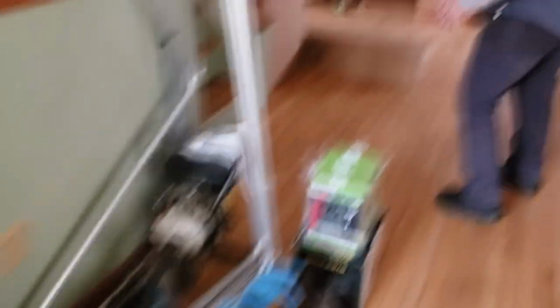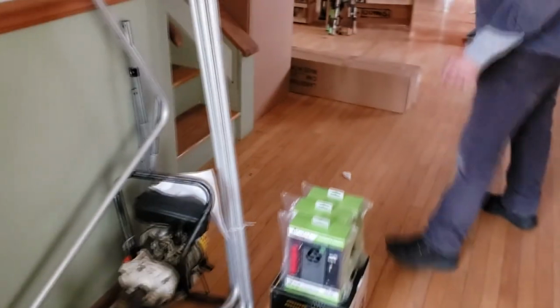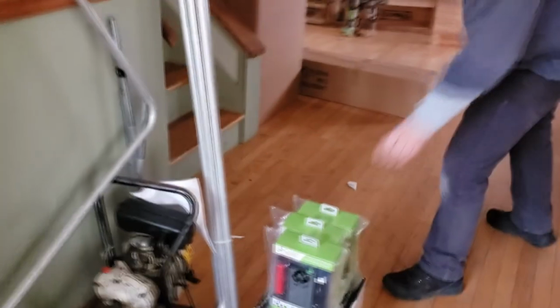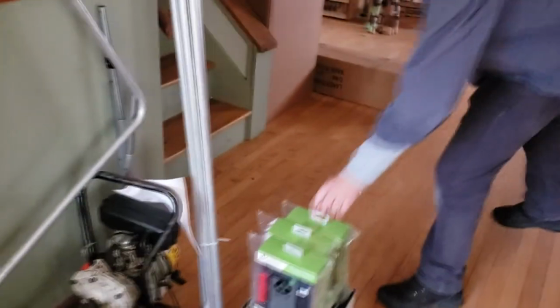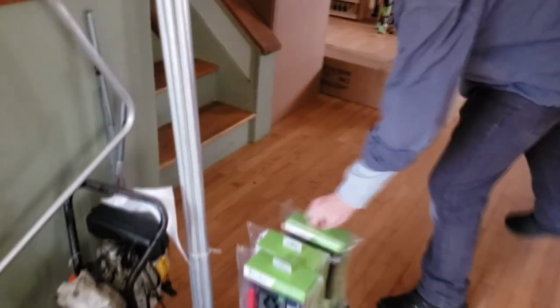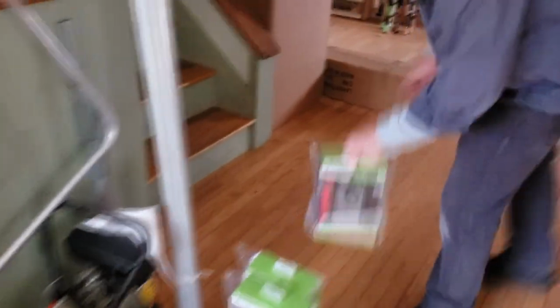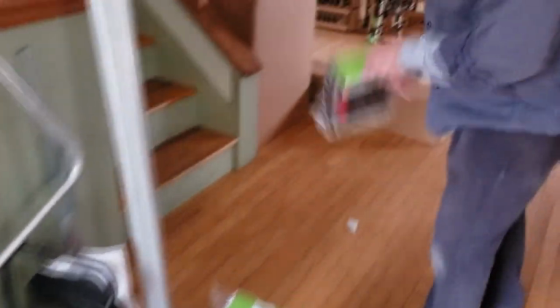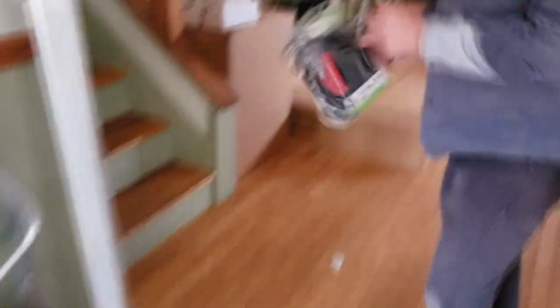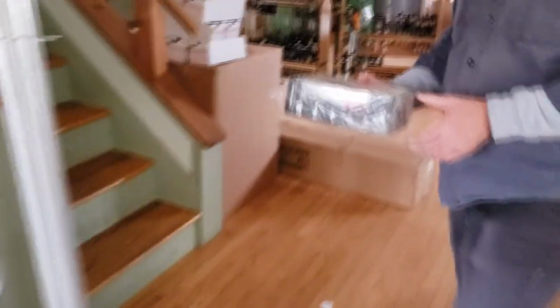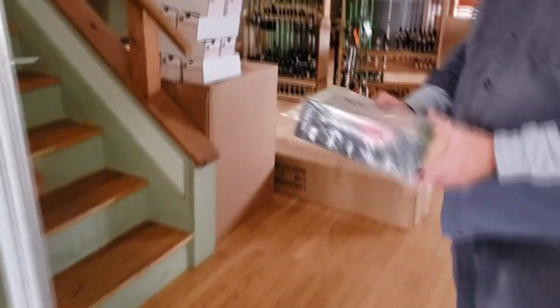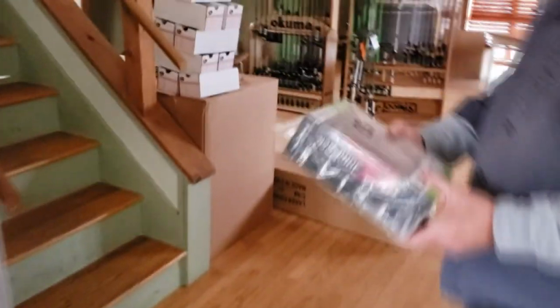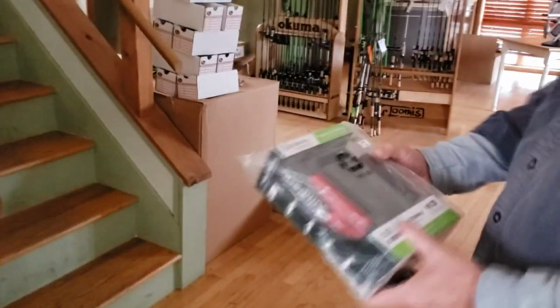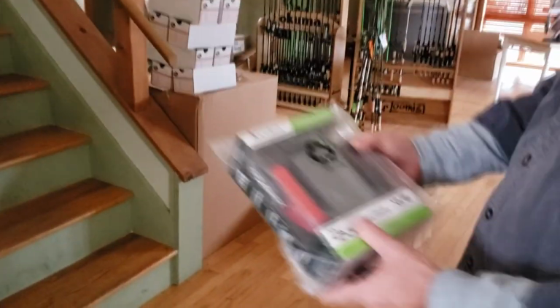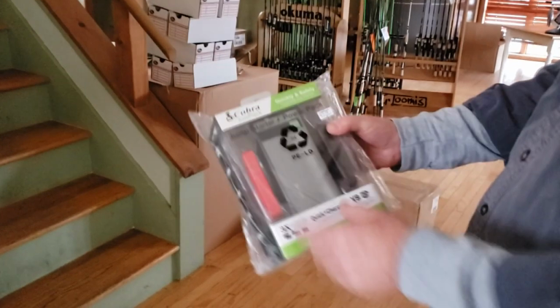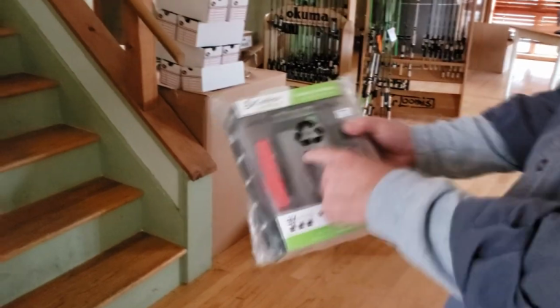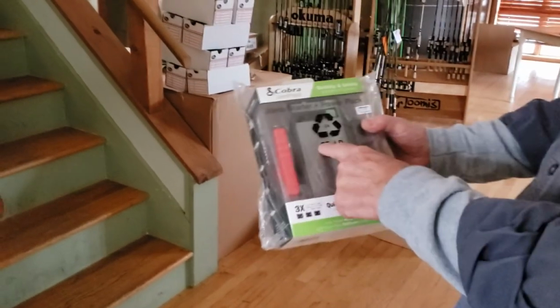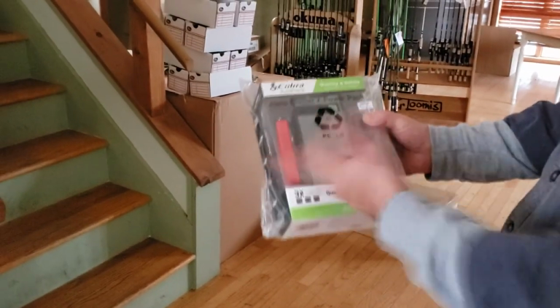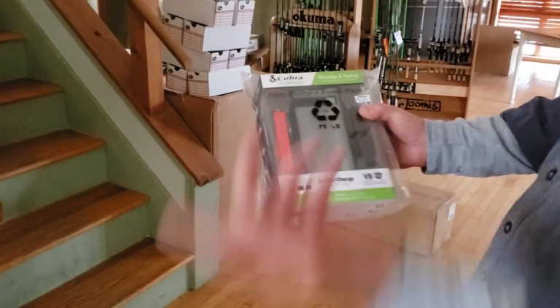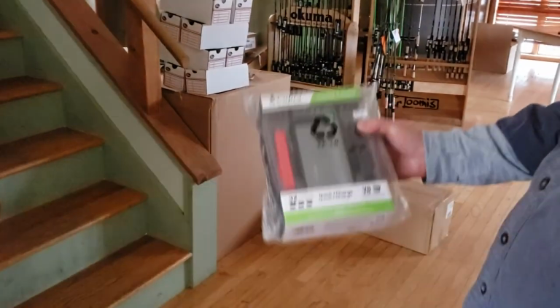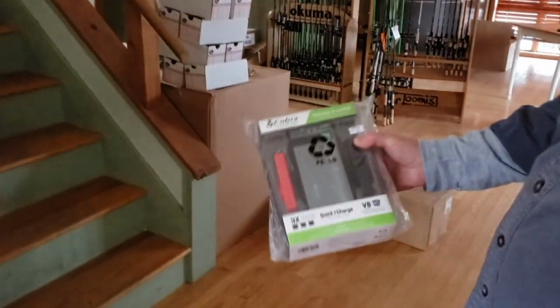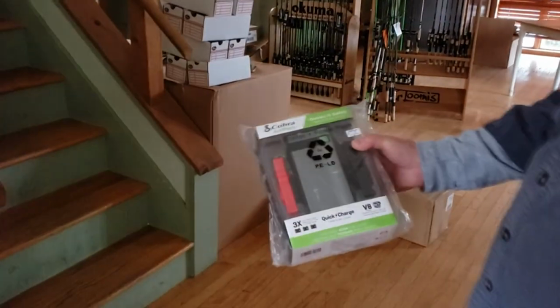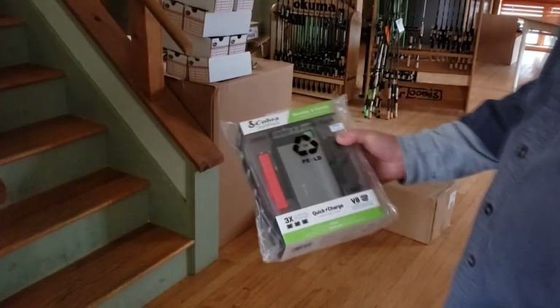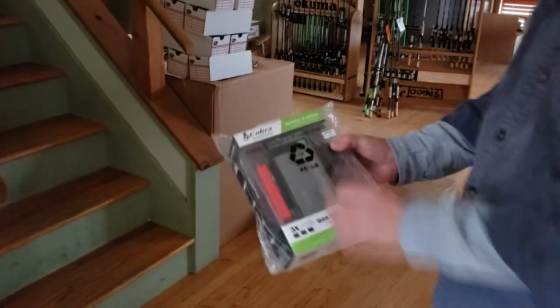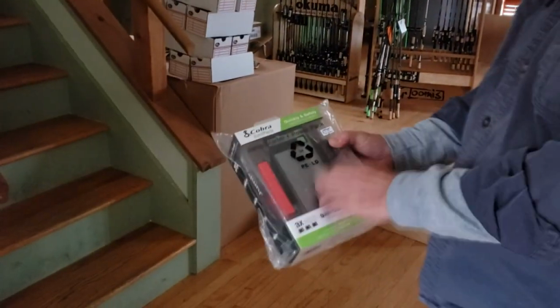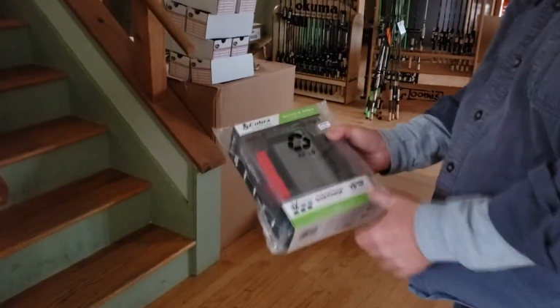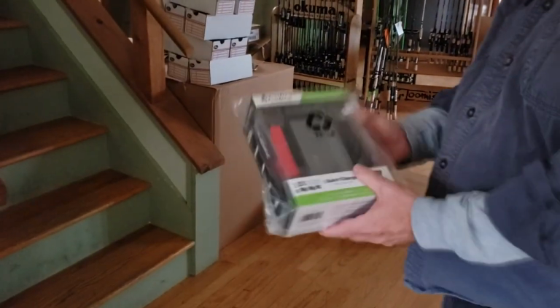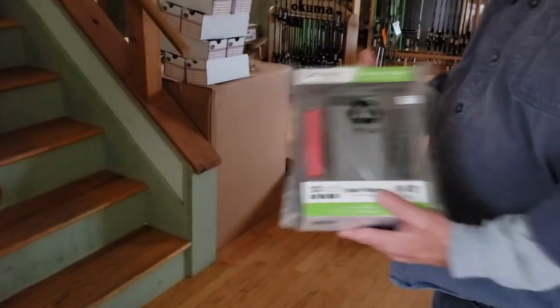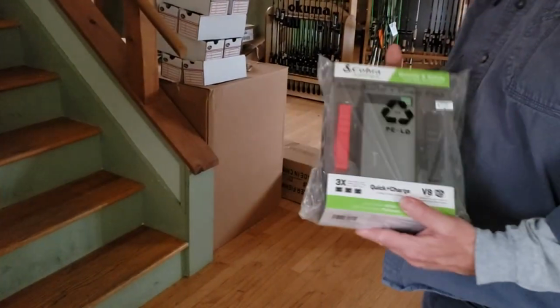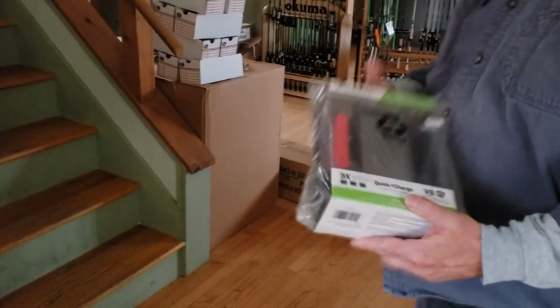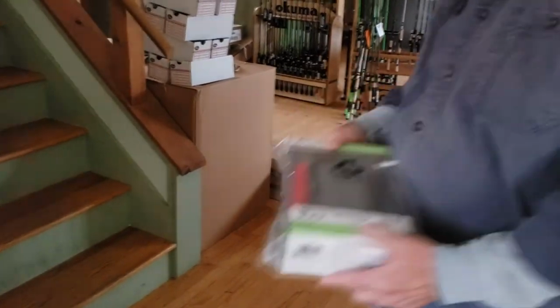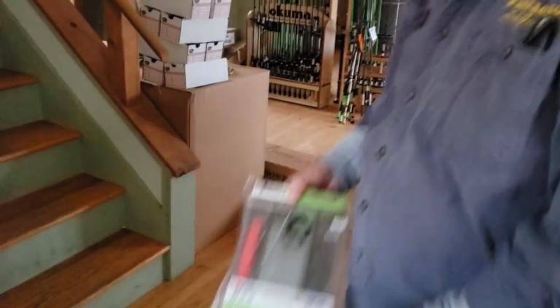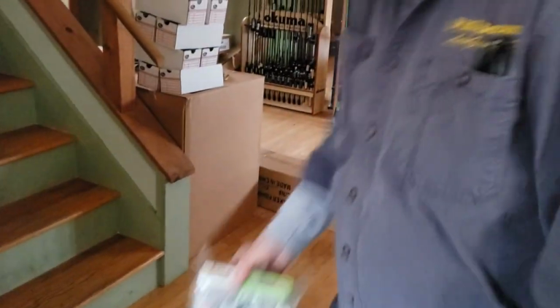We also have some old augers and pieces and parts of things. And this is something we got a special buy on — there aren't a lot of them, but Cobra SmartPak, so you can jump your car if you need to.